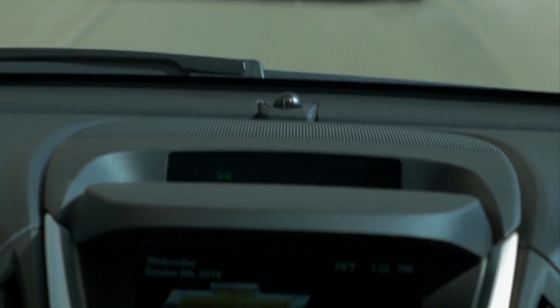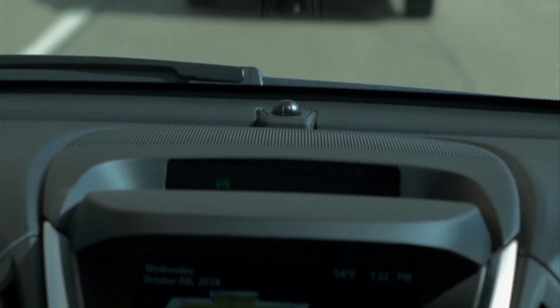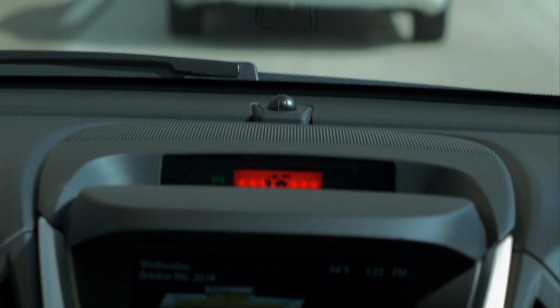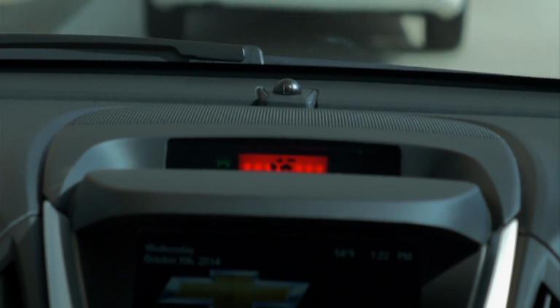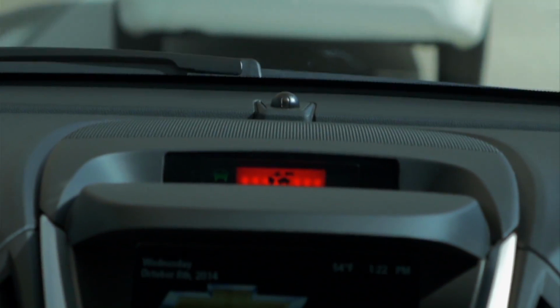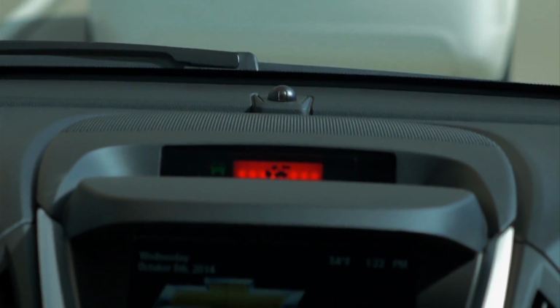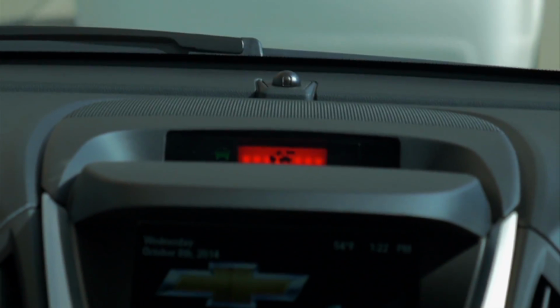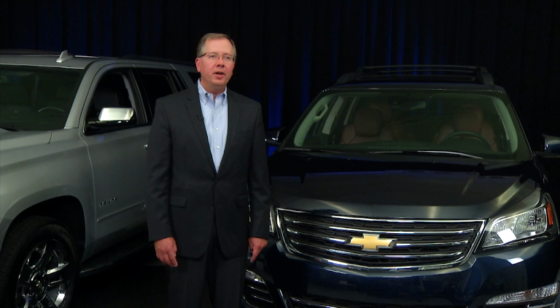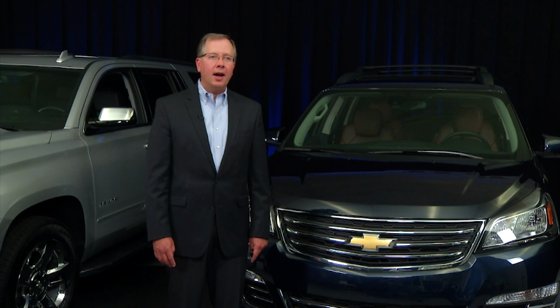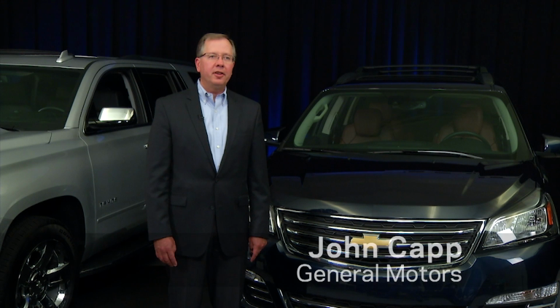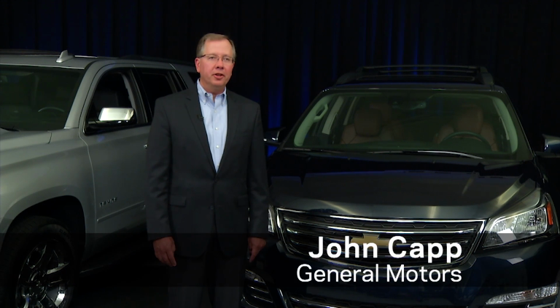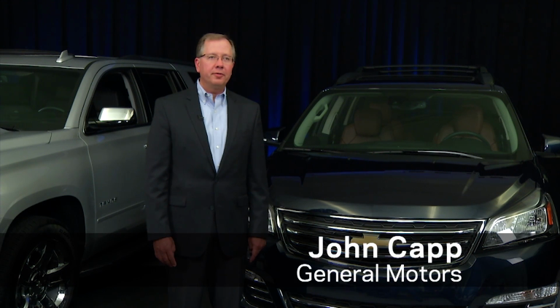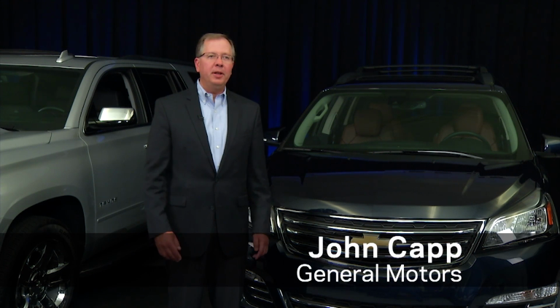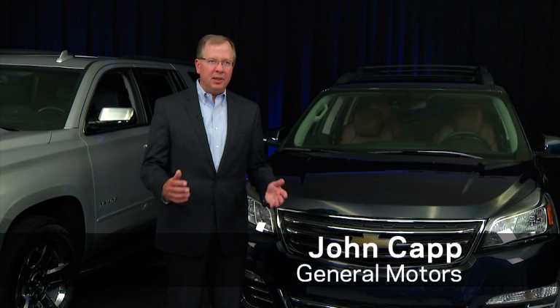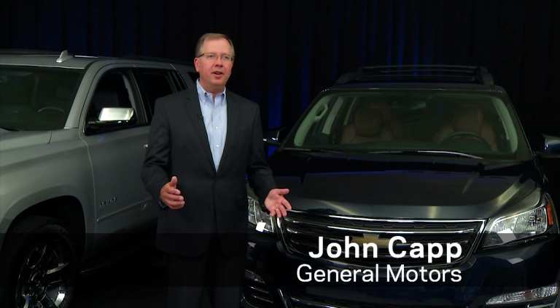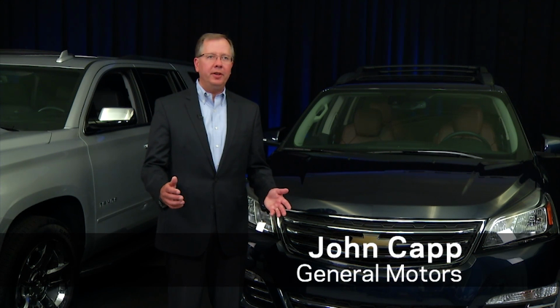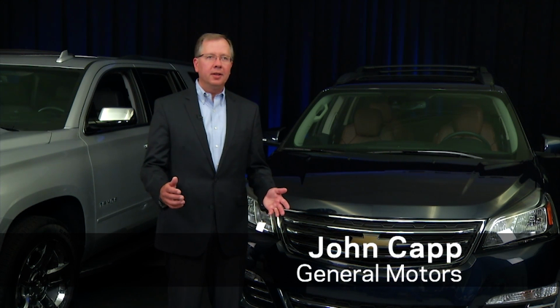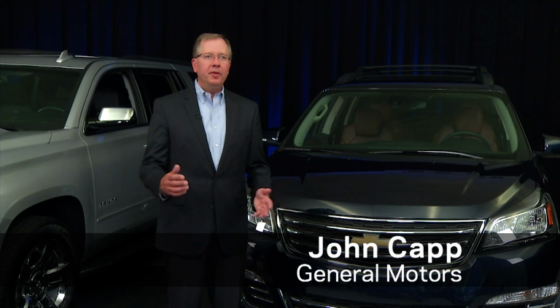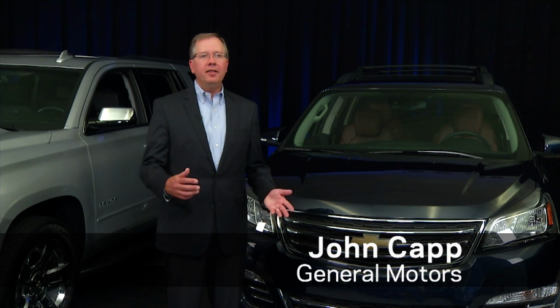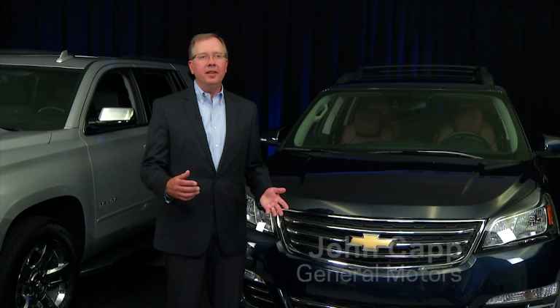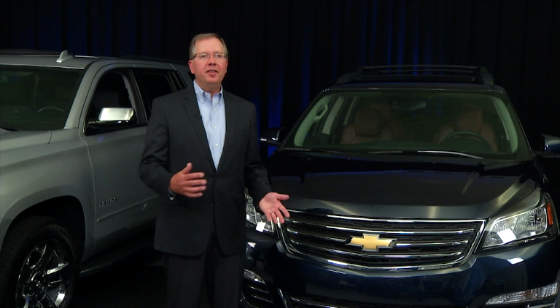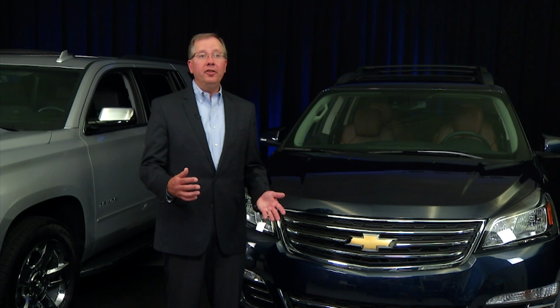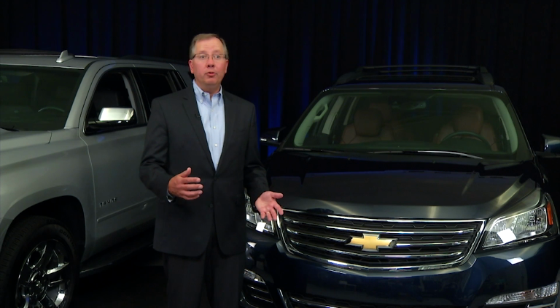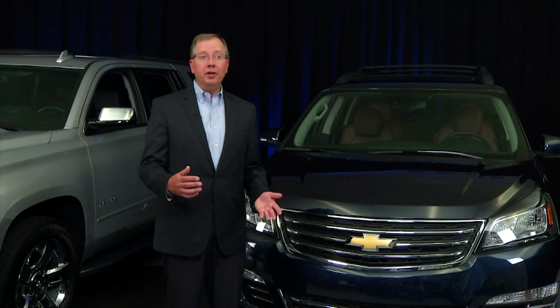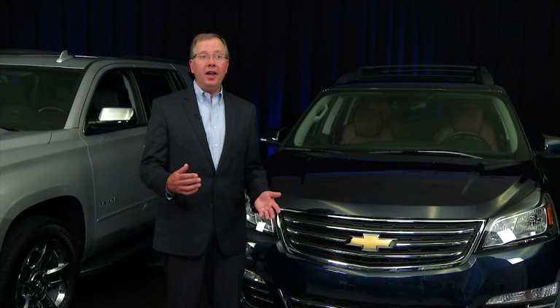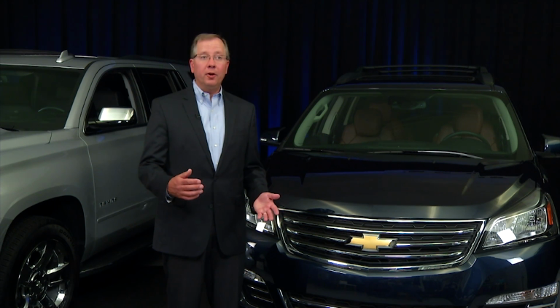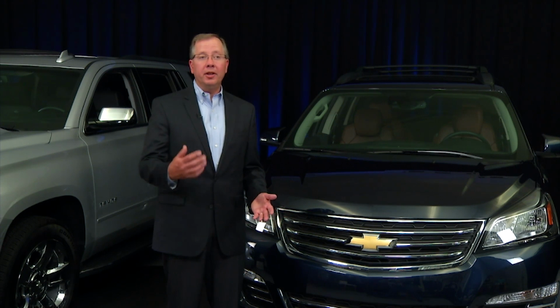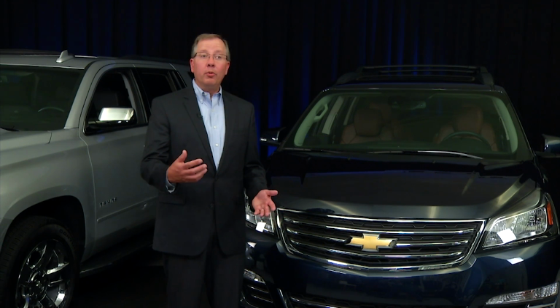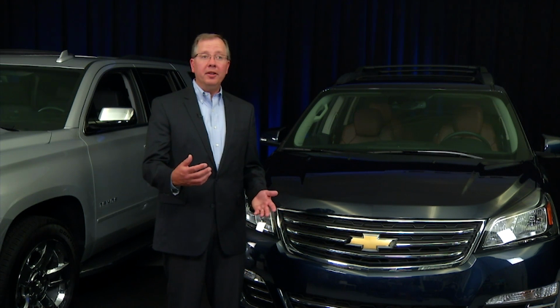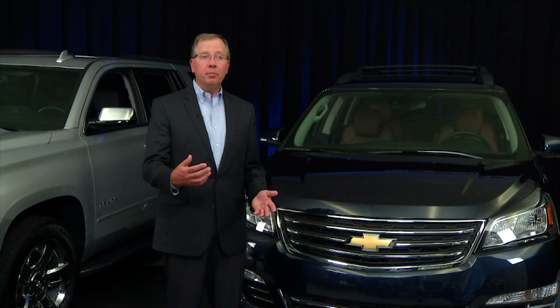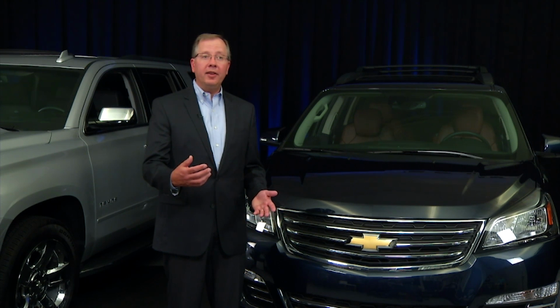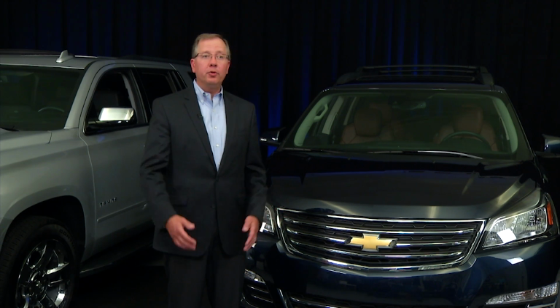It's difficult to say when the technology is going to be good enough for a completely autonomous vehicle, but the exciting thing is that these technologies are getting really good today, and so we're able to bring them into the marketplace as they're proven.